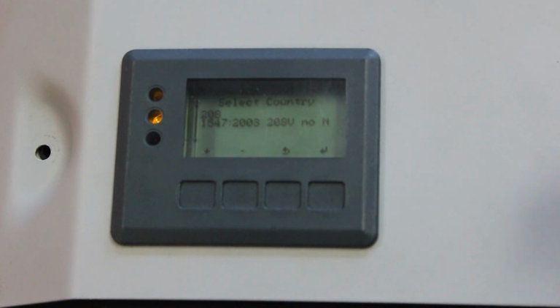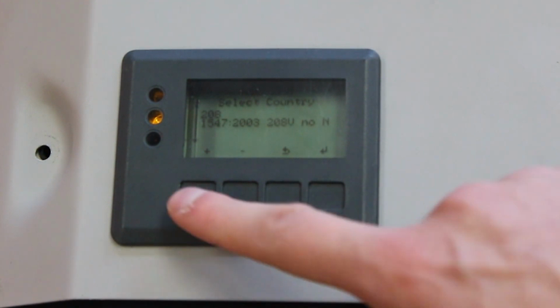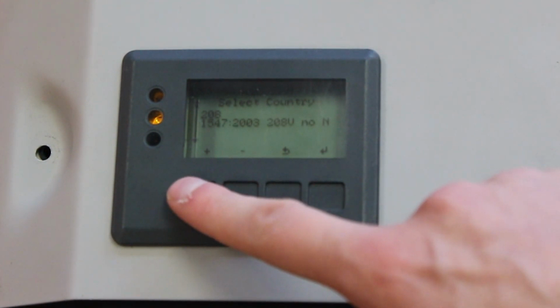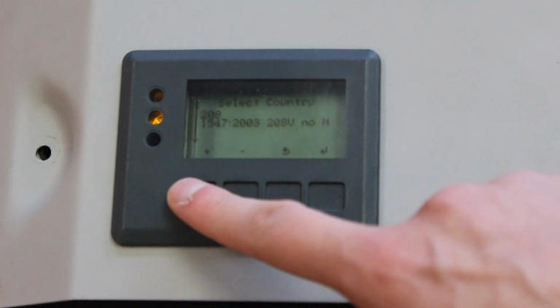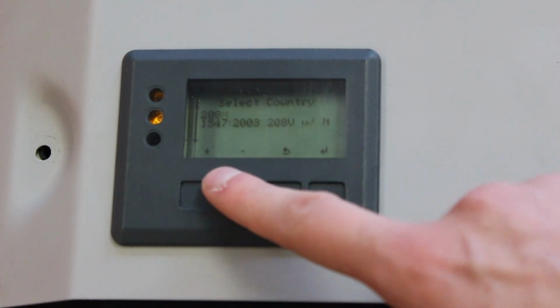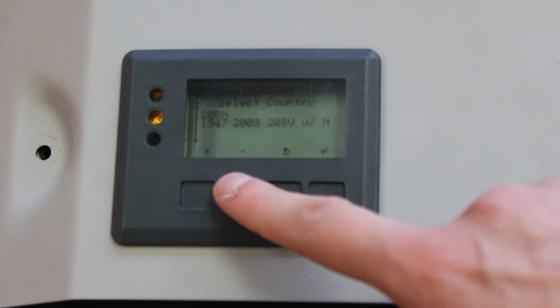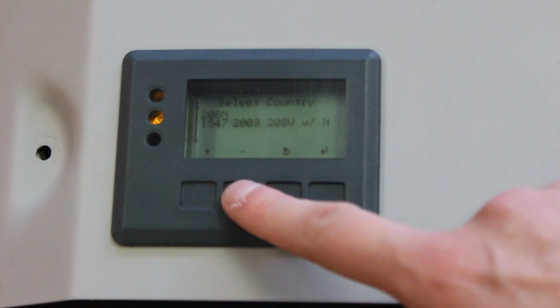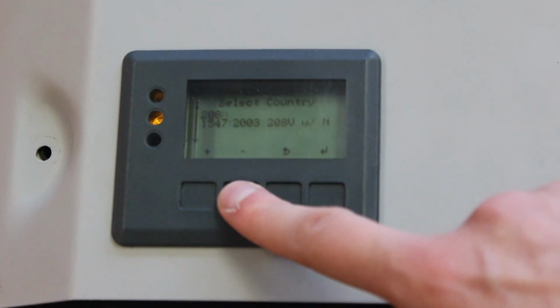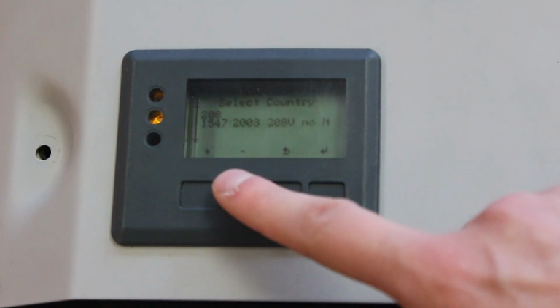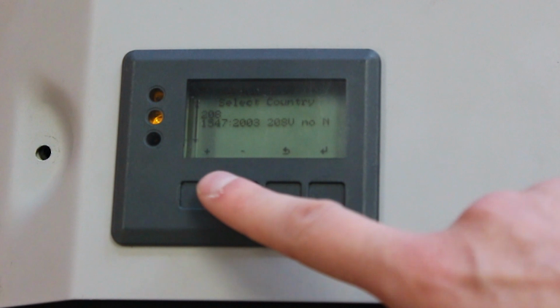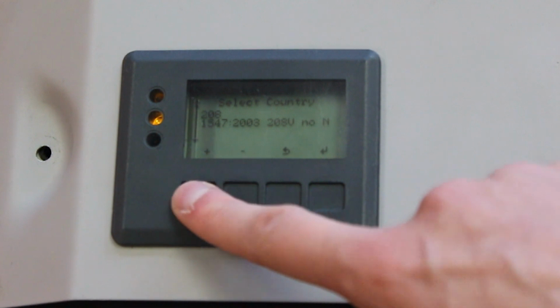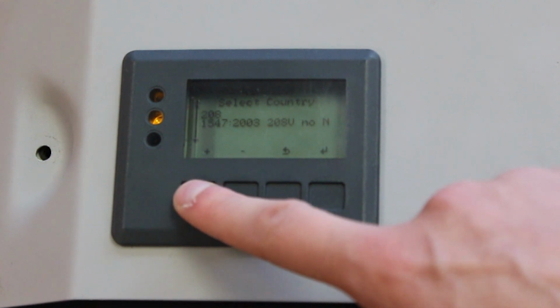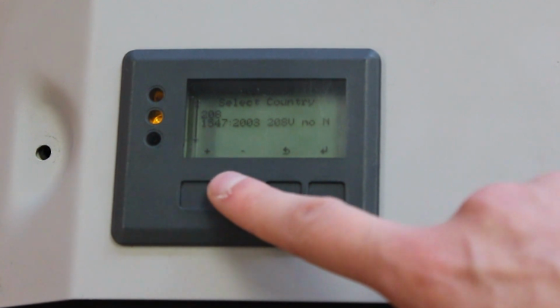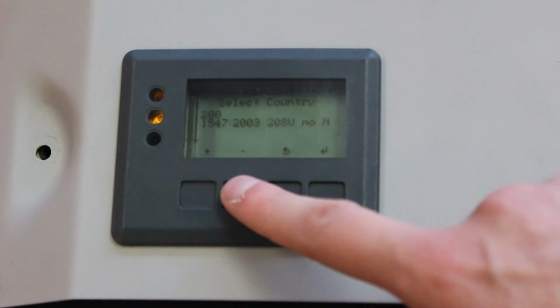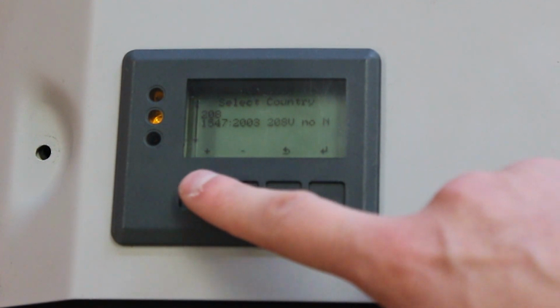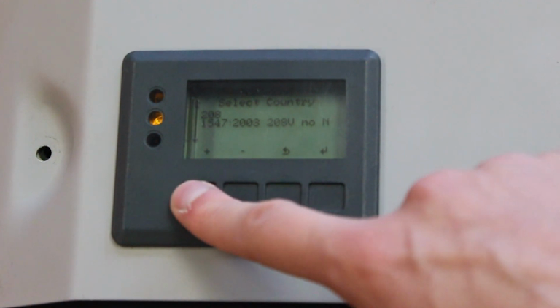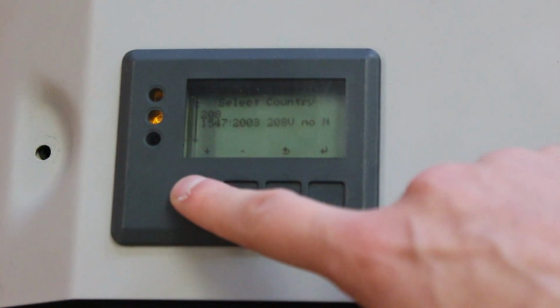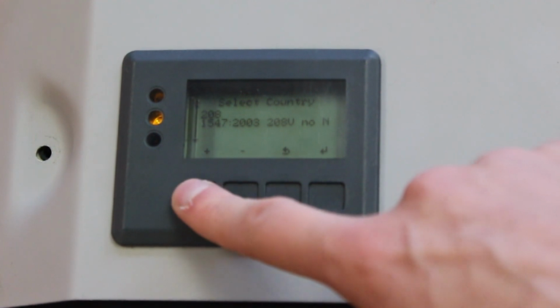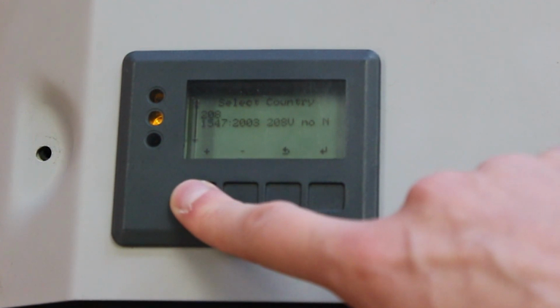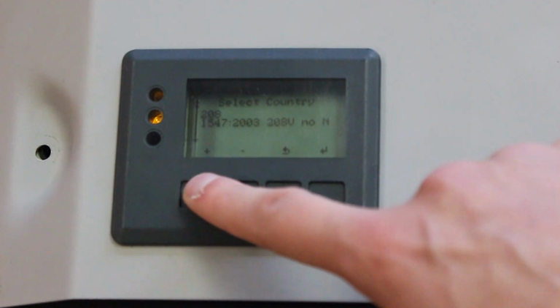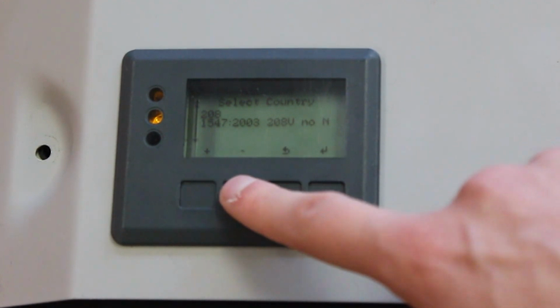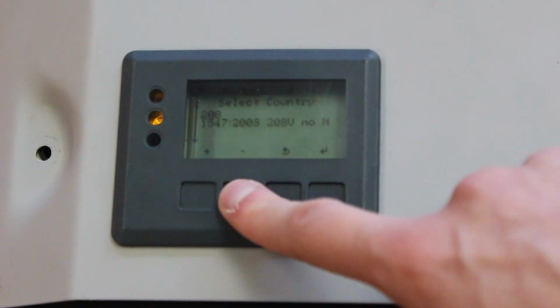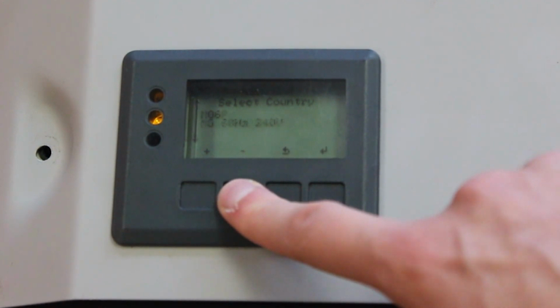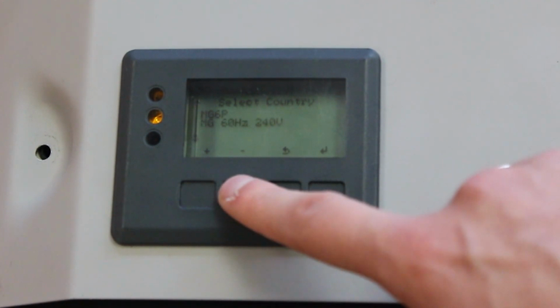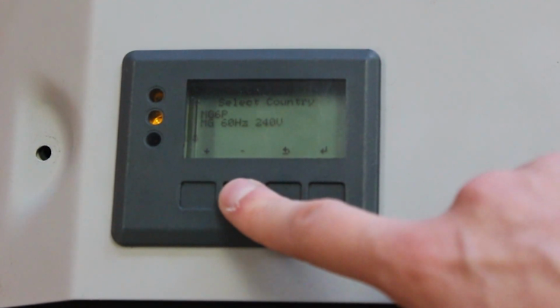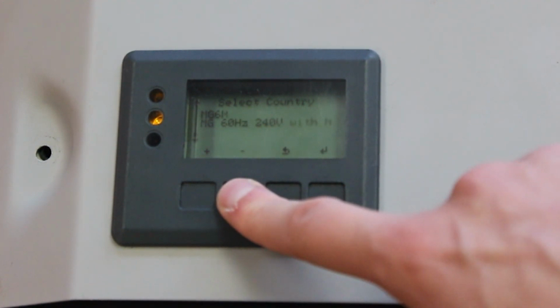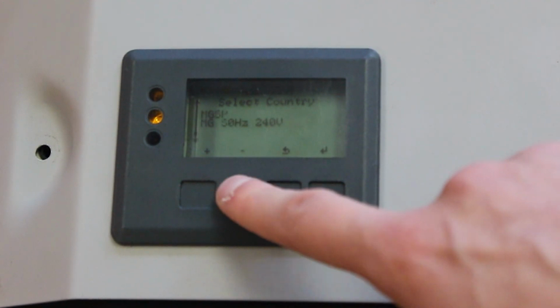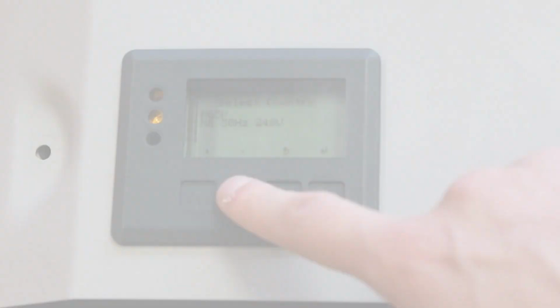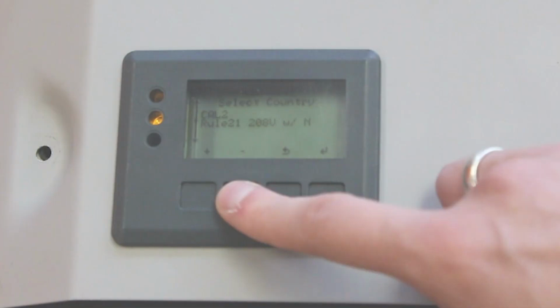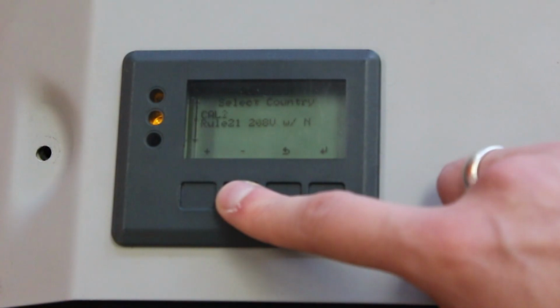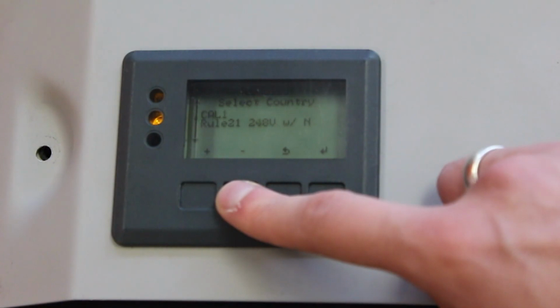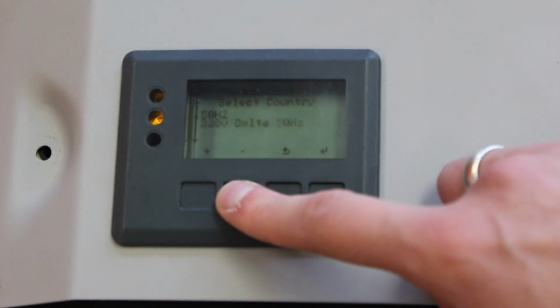Choose the grid setup or country code you want to implement and load it by pushing enter, the fourth key.